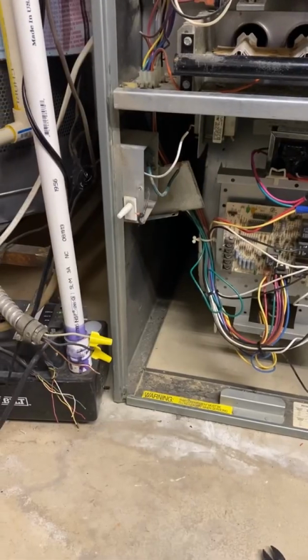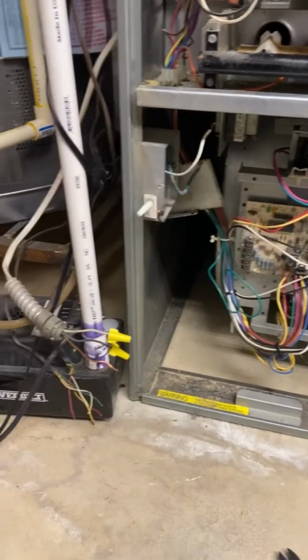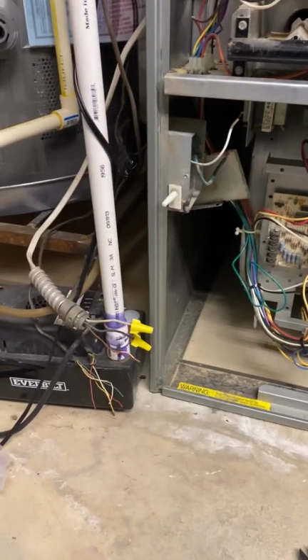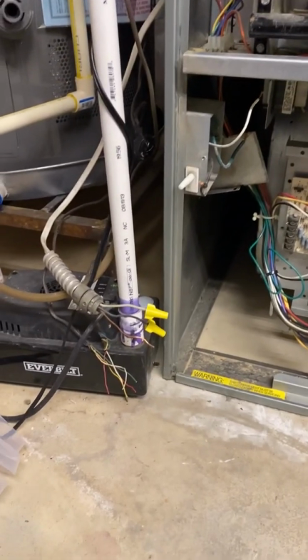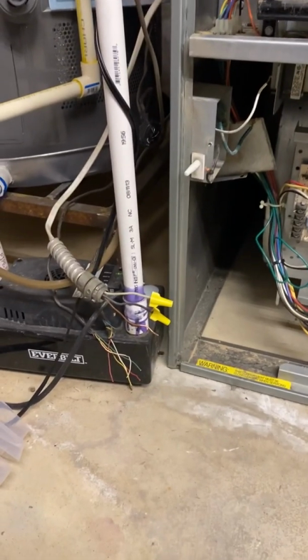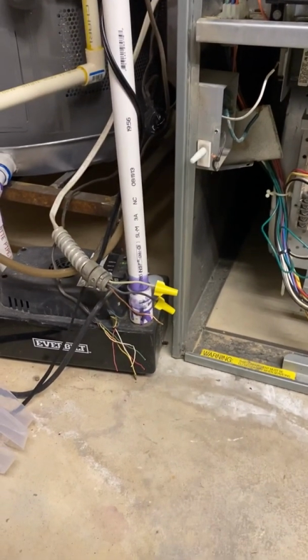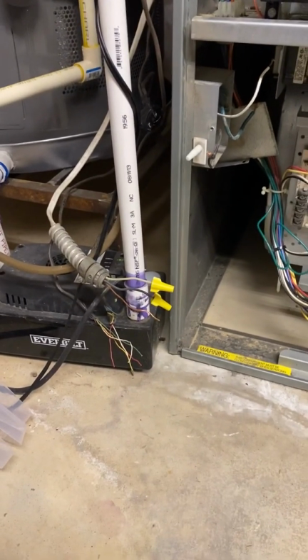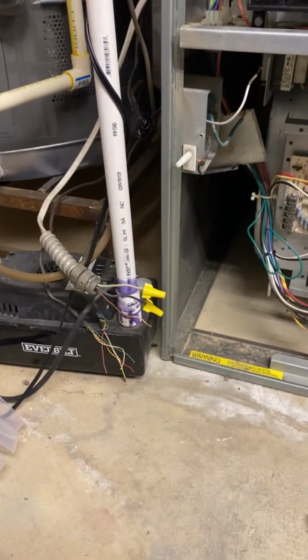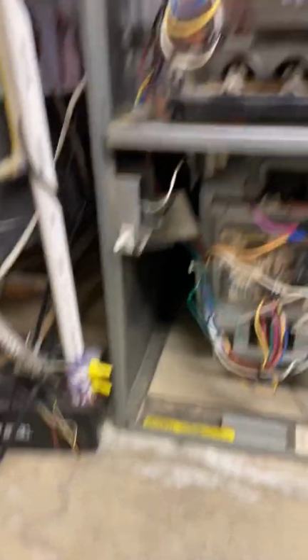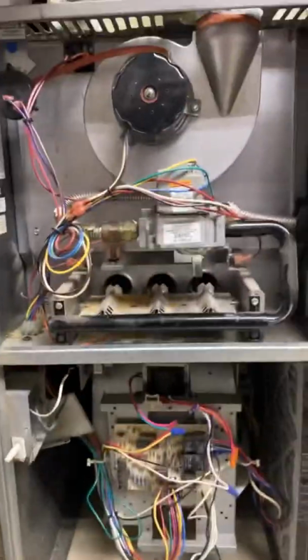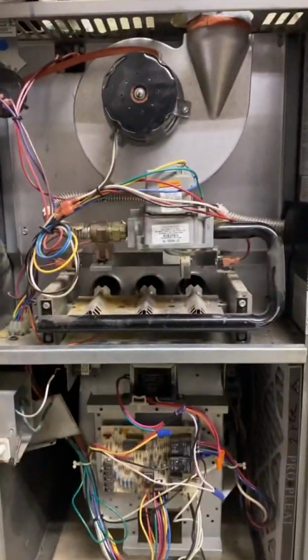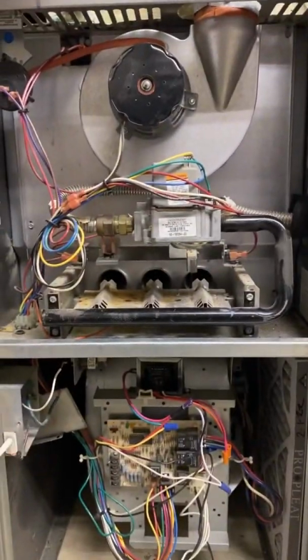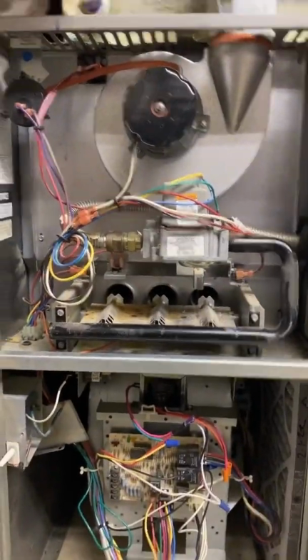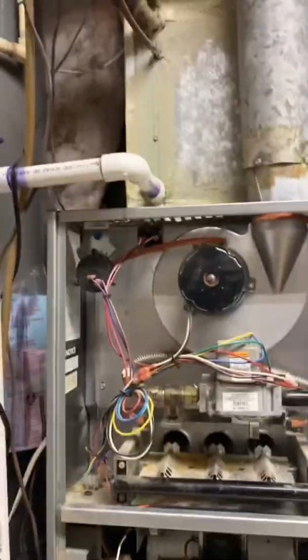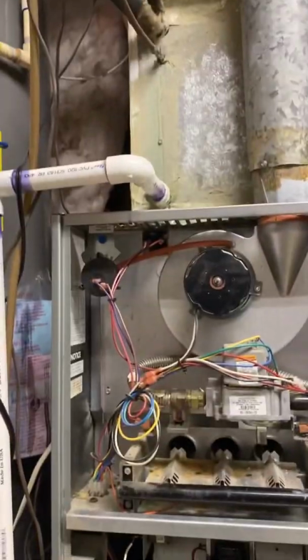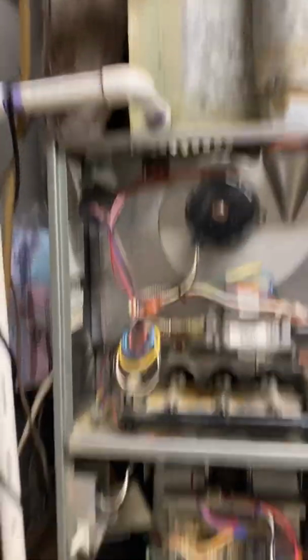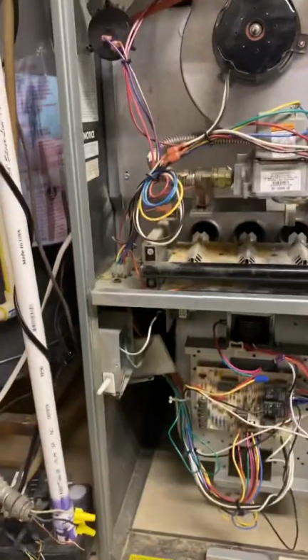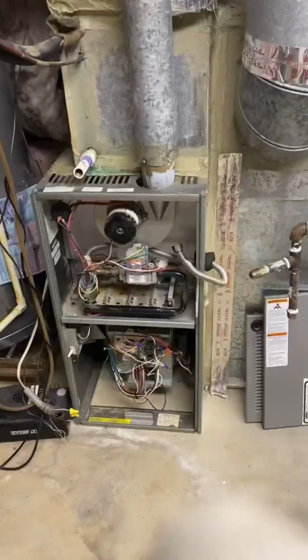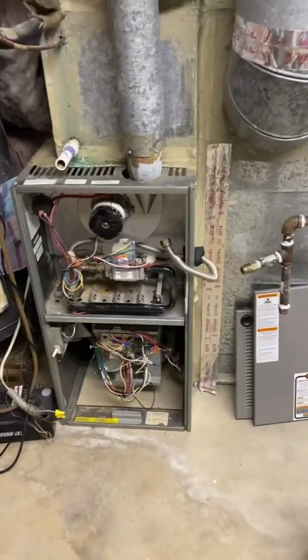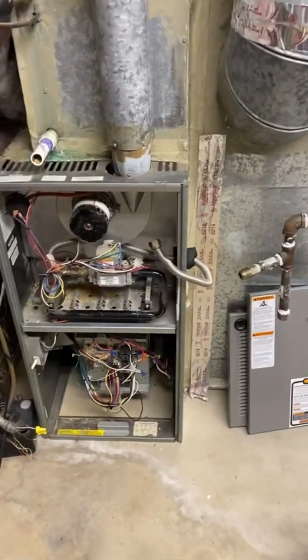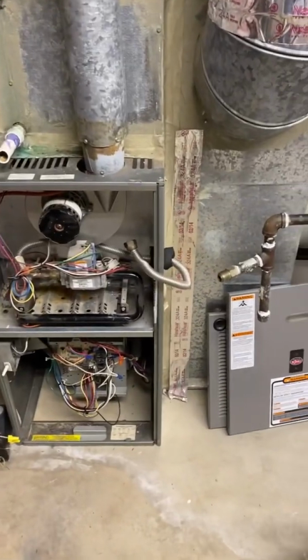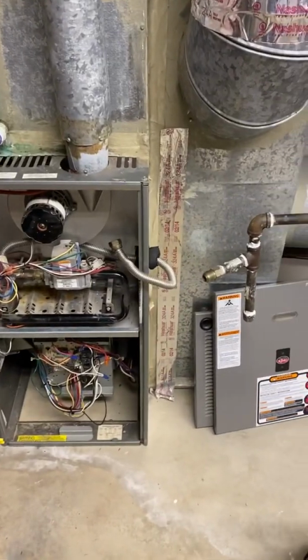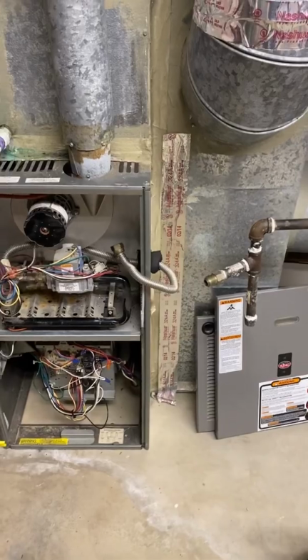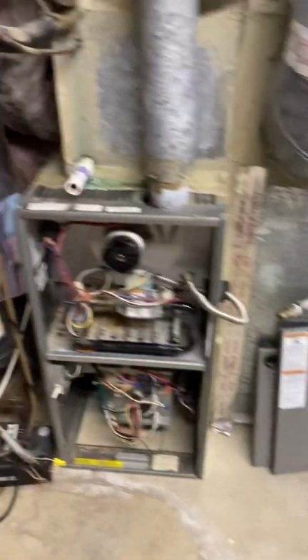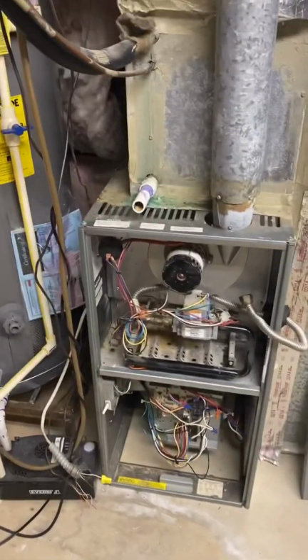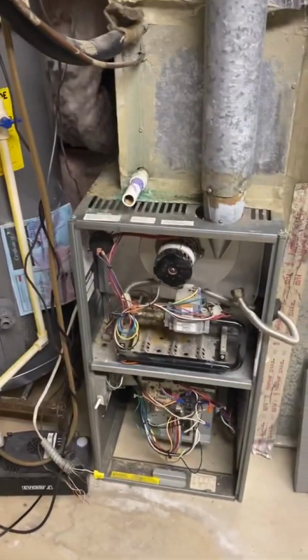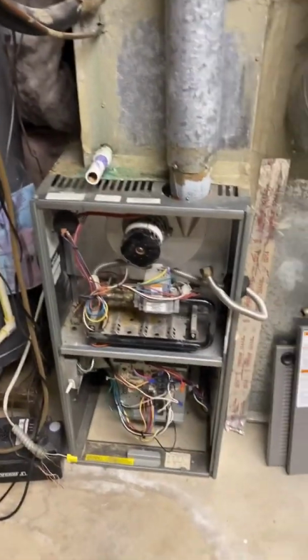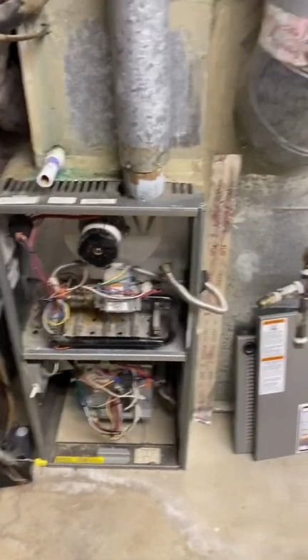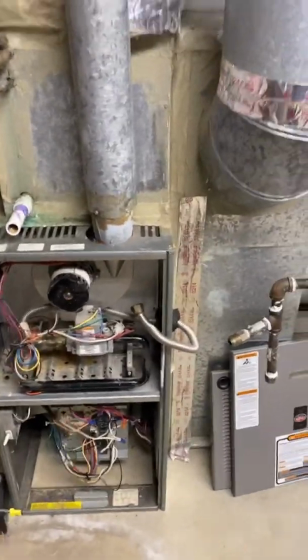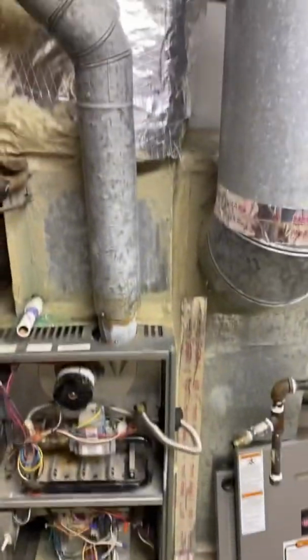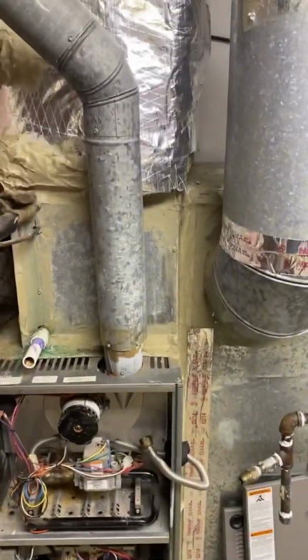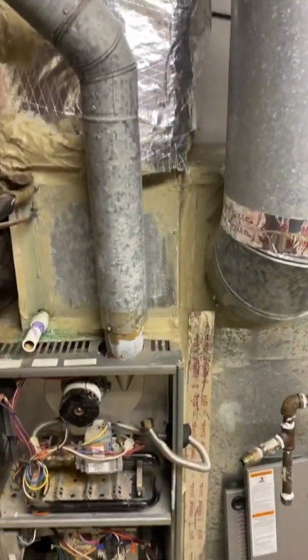We got high and low voltage disconnected. Let's get this gas drained. Gas and drain is done. Let's get rid of this single wall flue pipe.